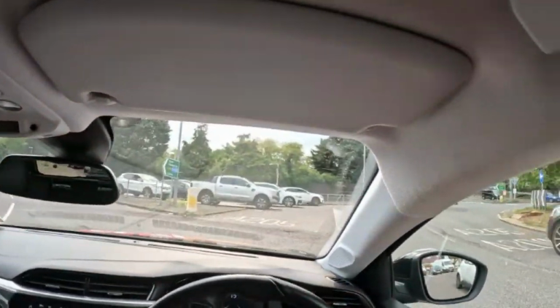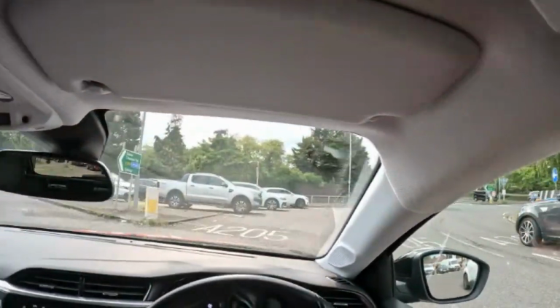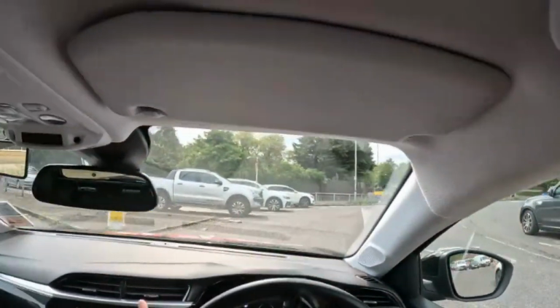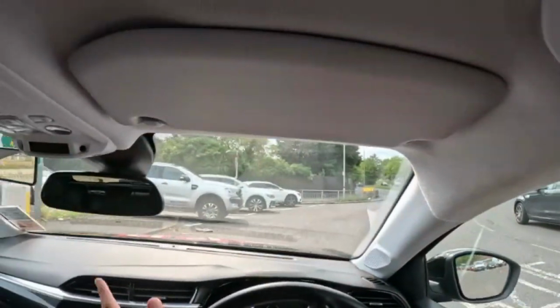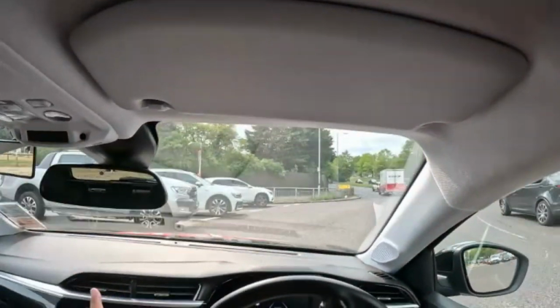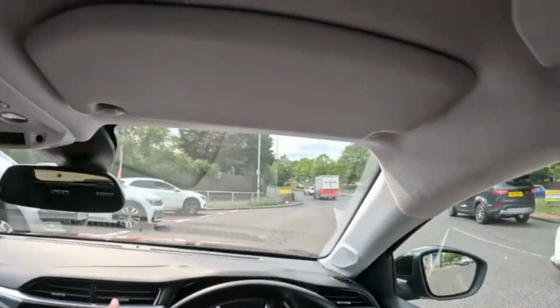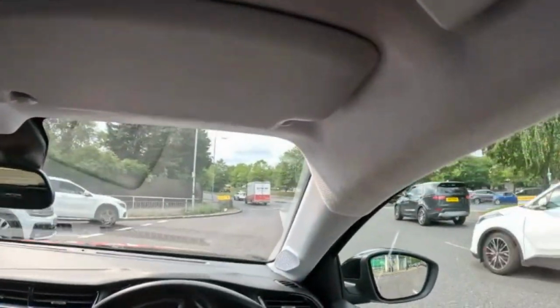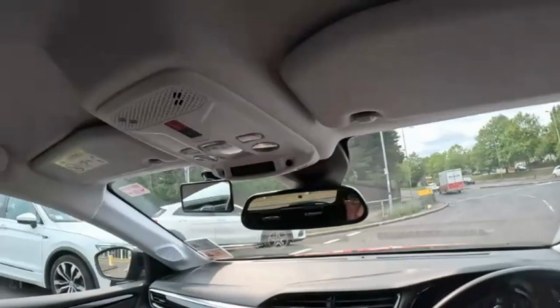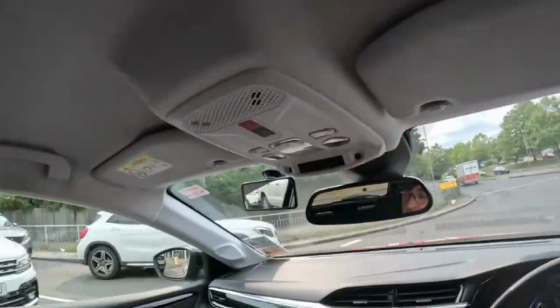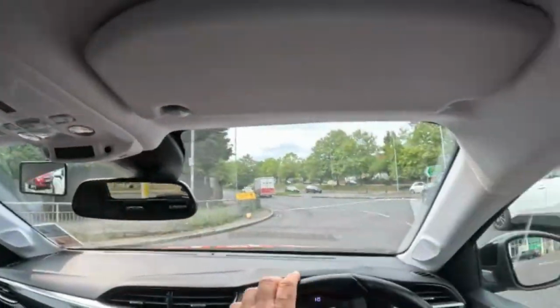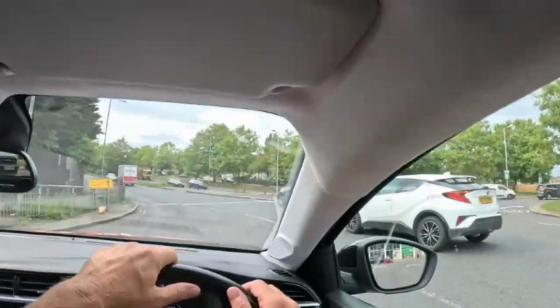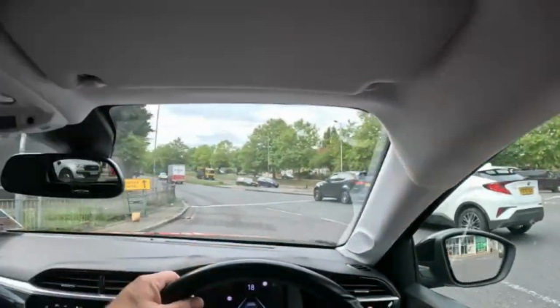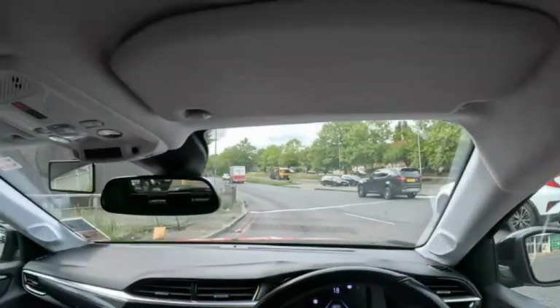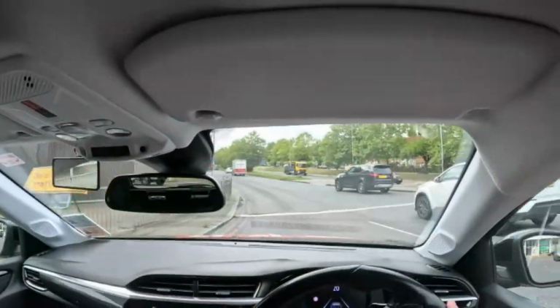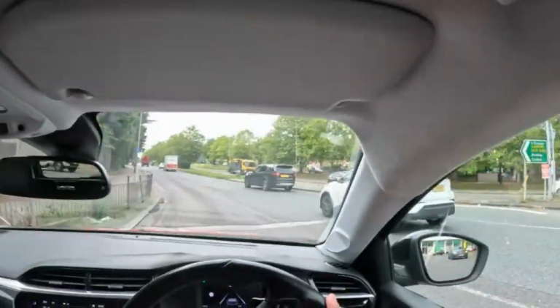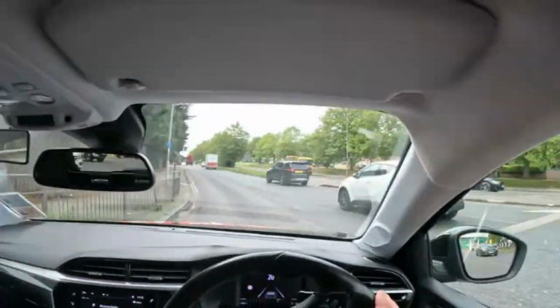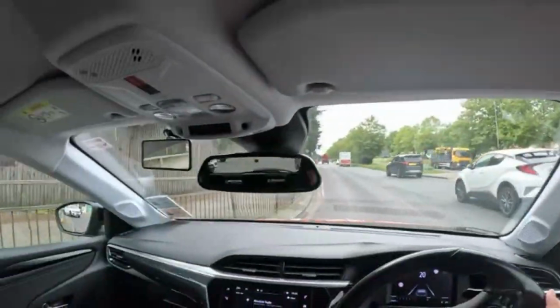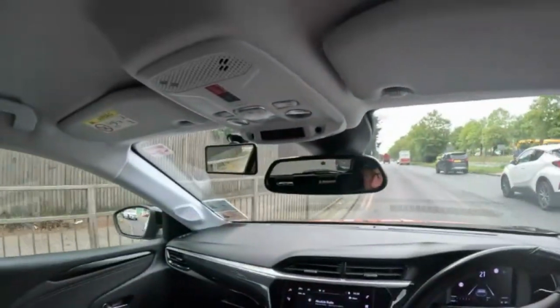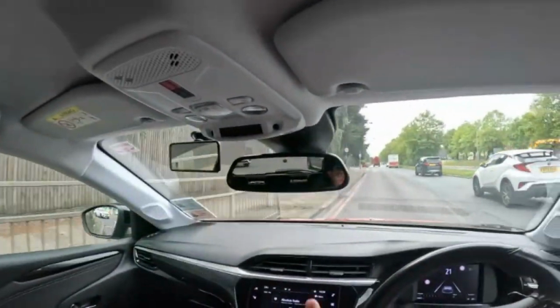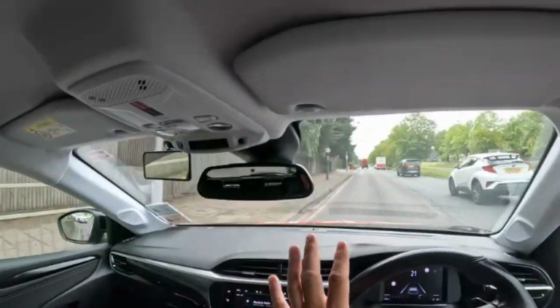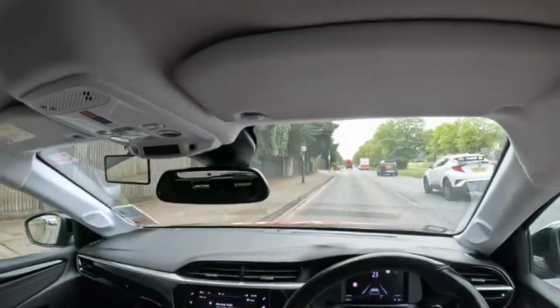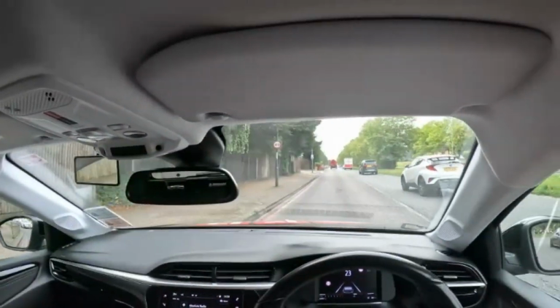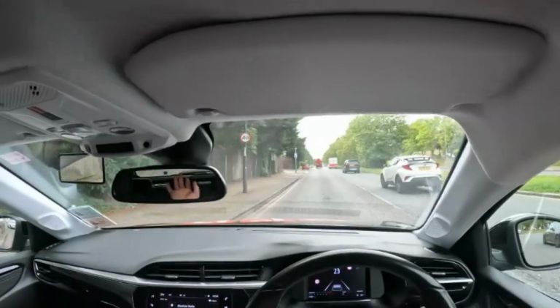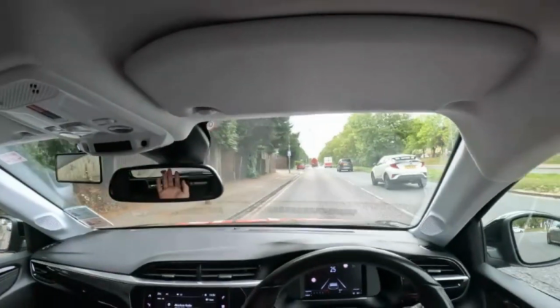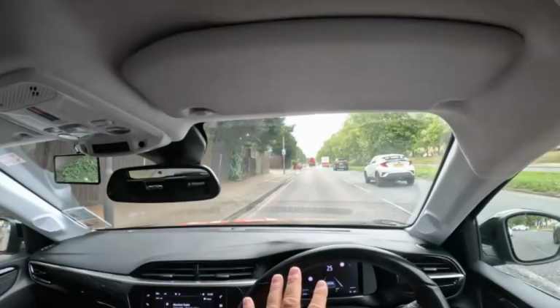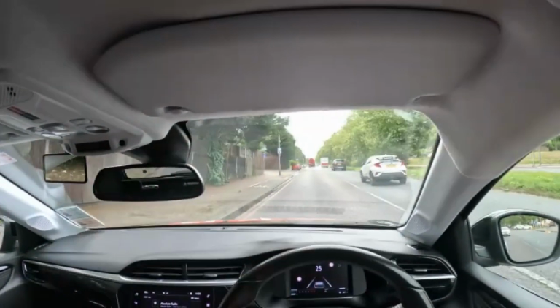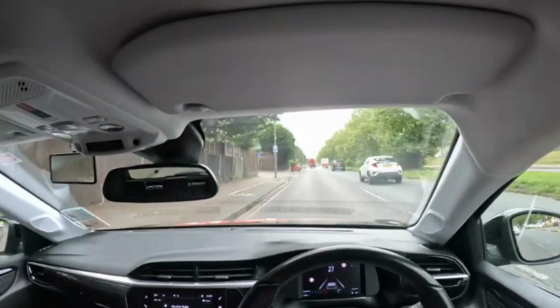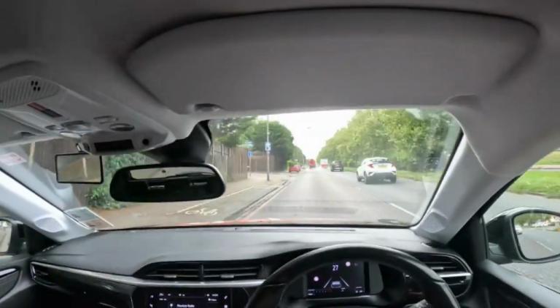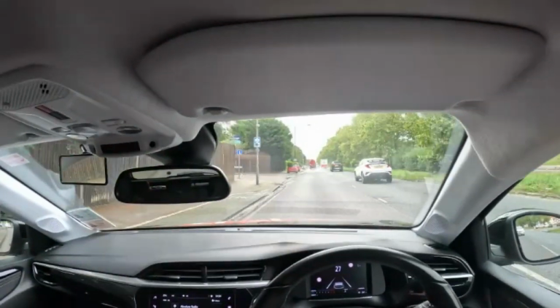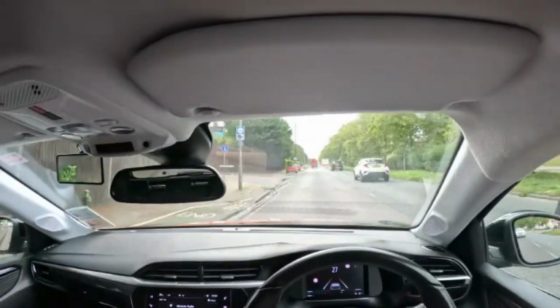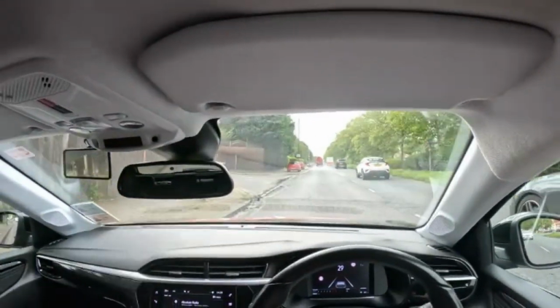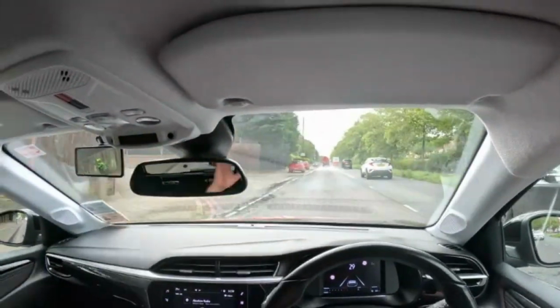Just going to follow the left-hand lane all the way around, watching the vehicles on the left, making sure they stop. Give a left indicator as I'm passing them off into the main road. And again, because I chose the left lane on the approach, I've exited nice and safely in the left-hand lane.